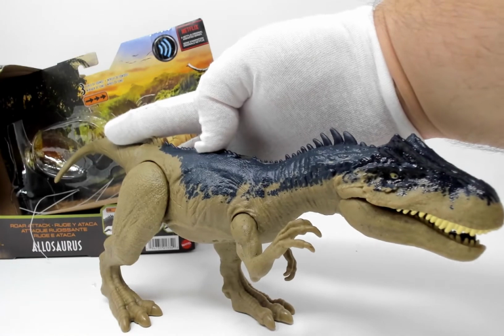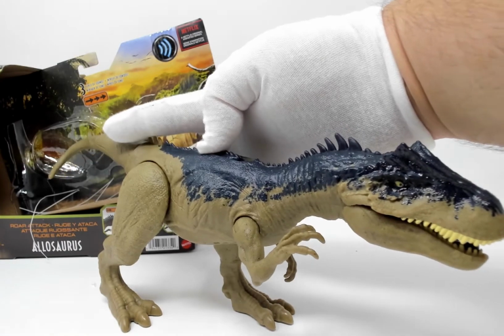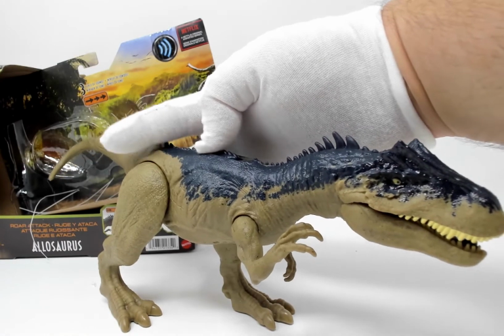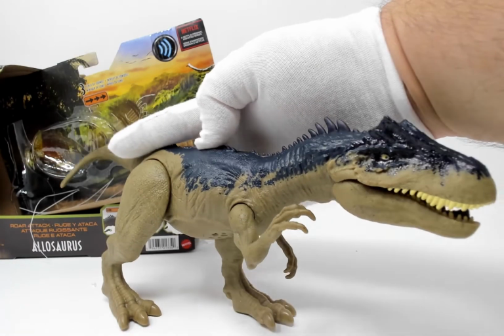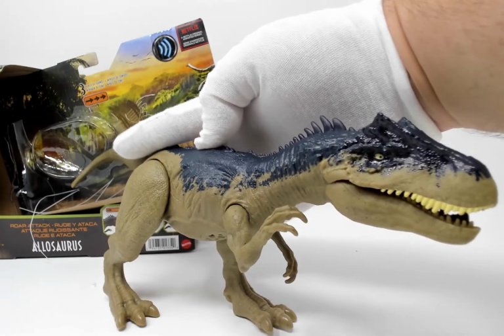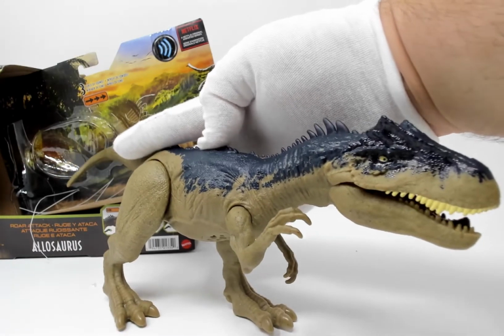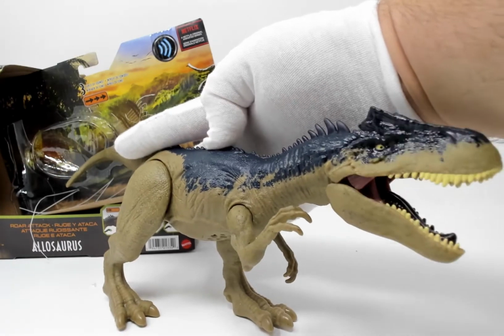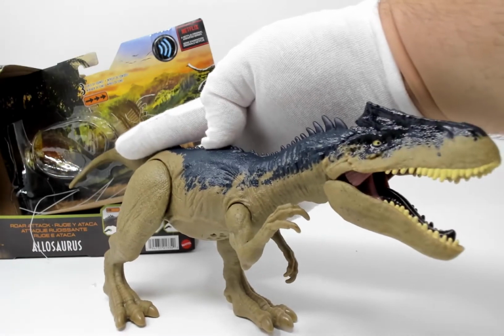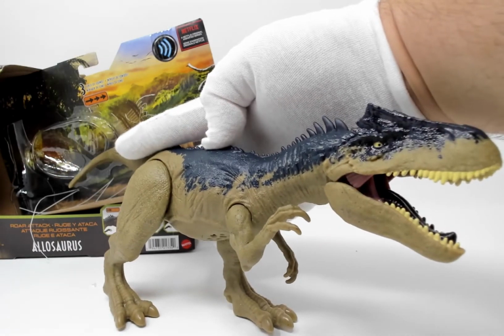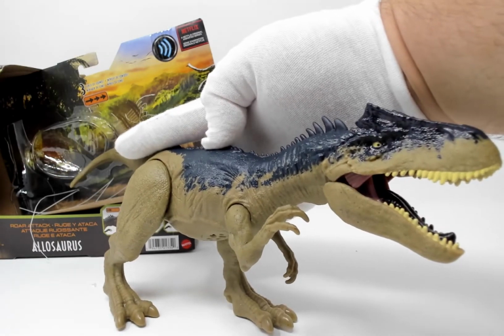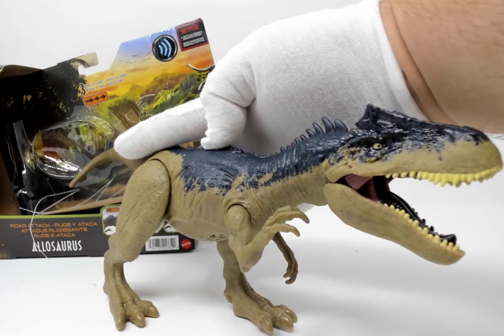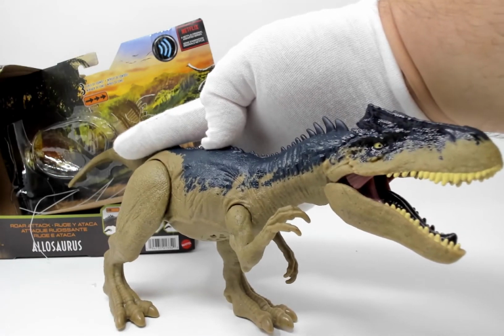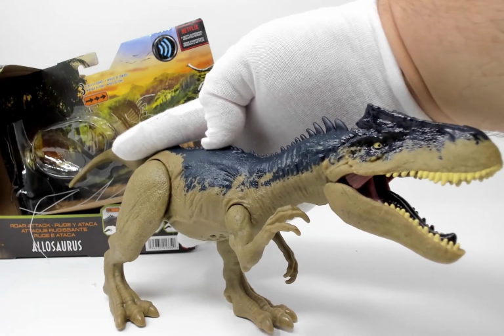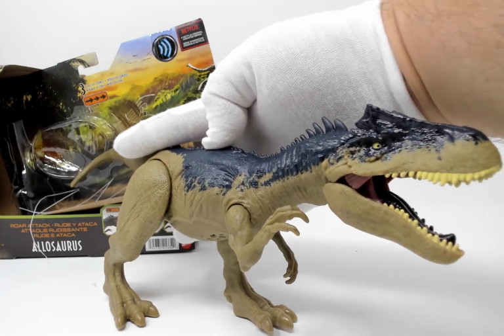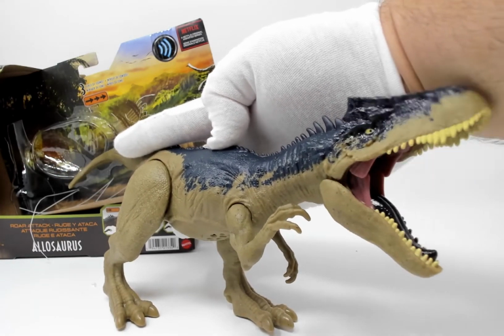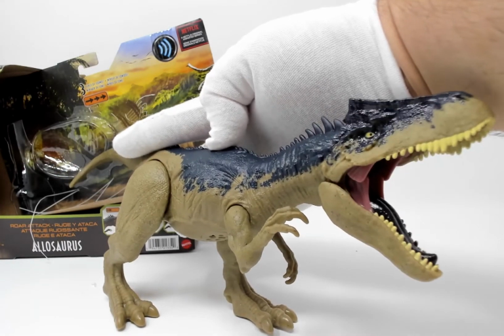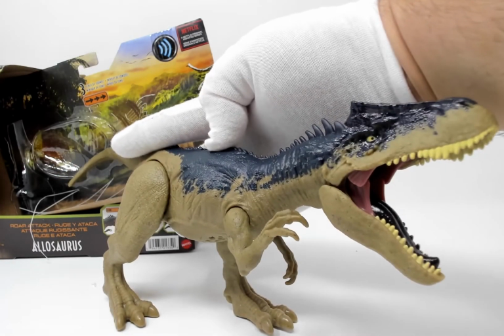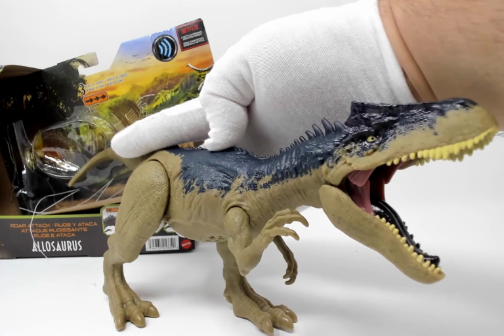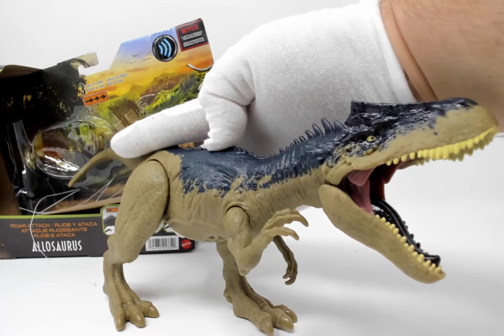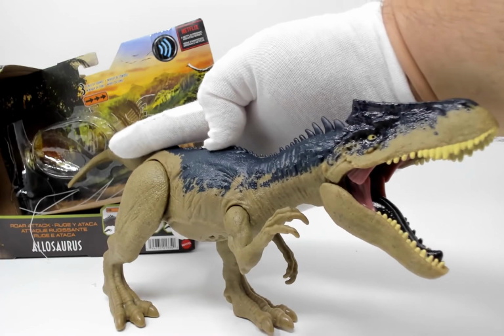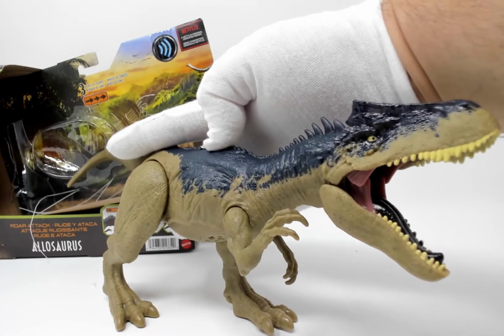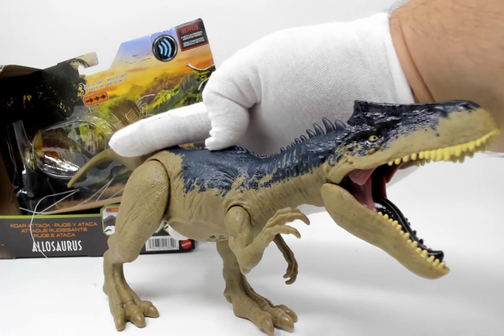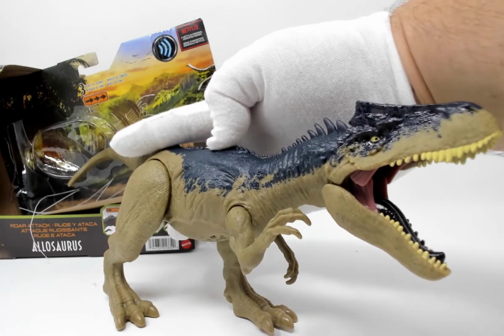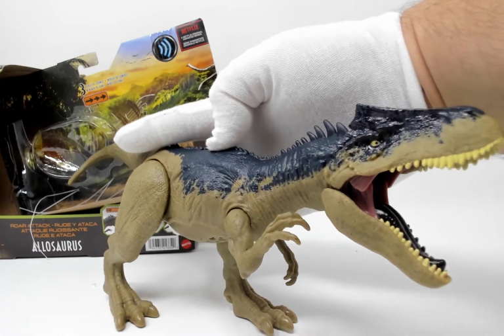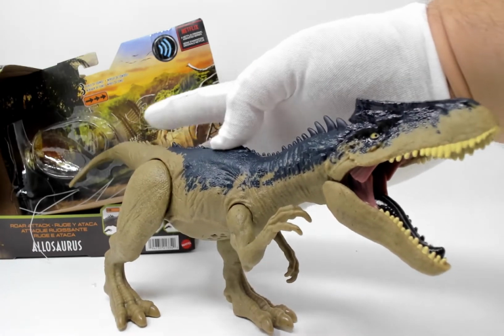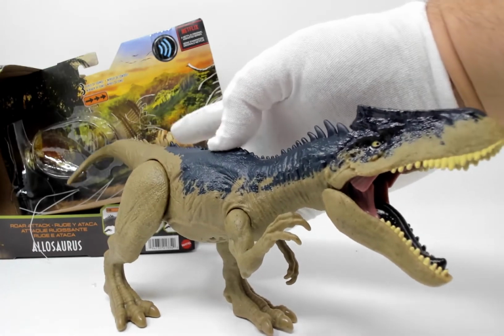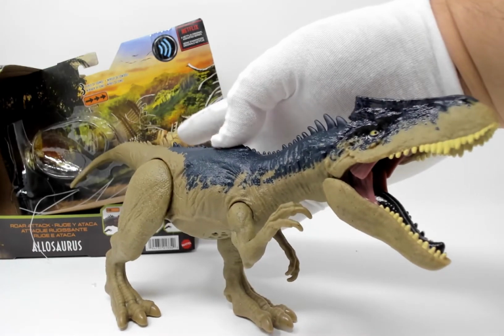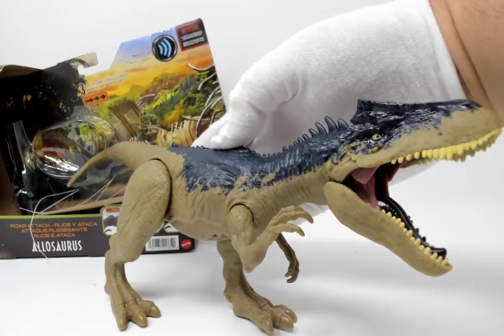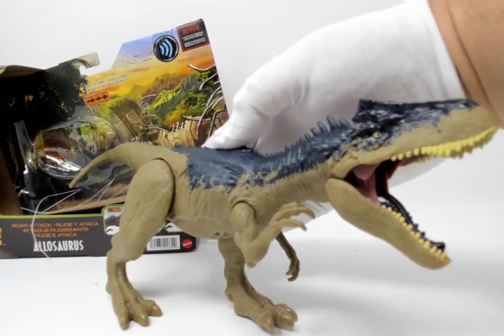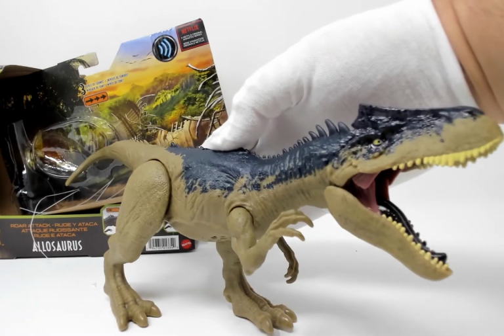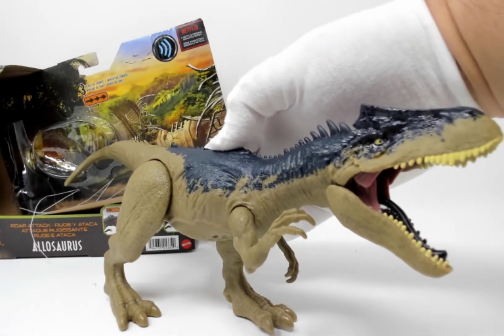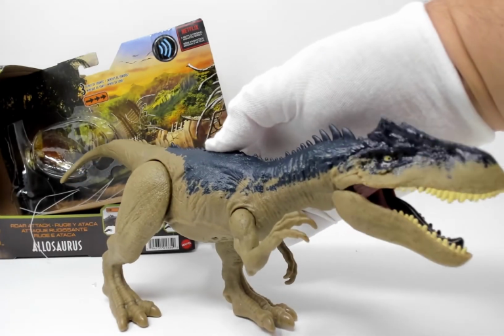The roar attack — less of an attack, more just of a roar.